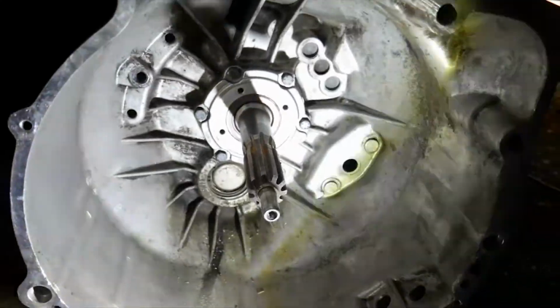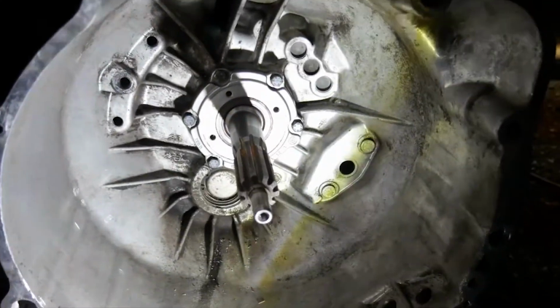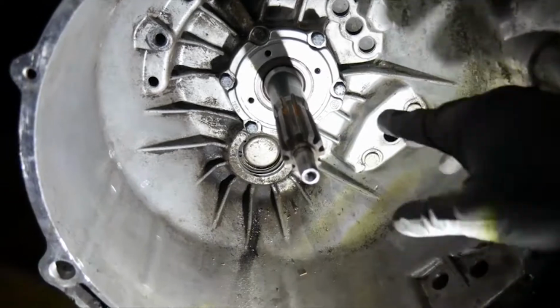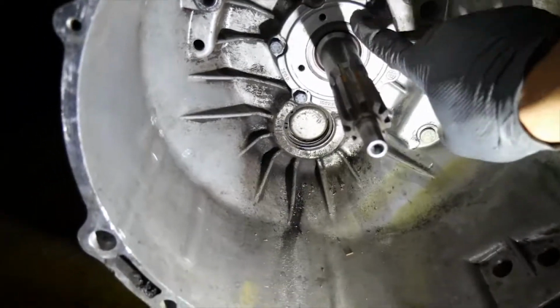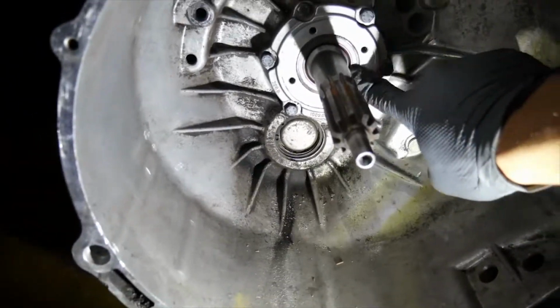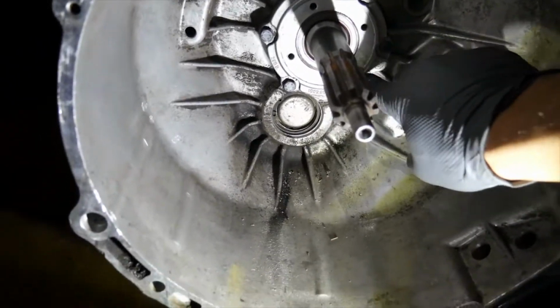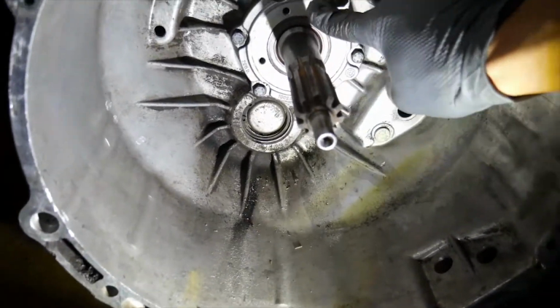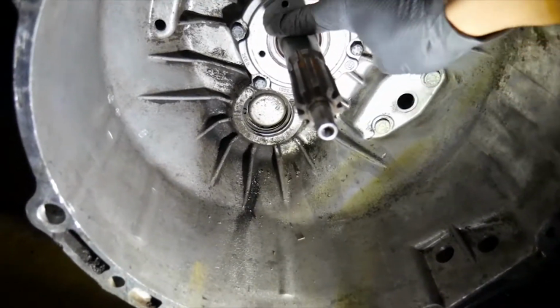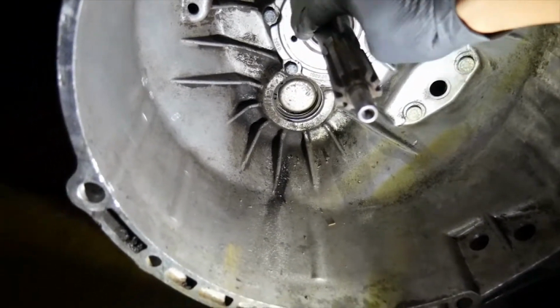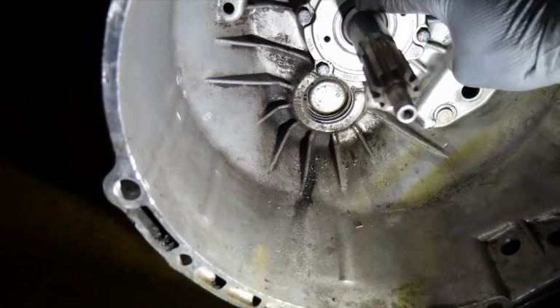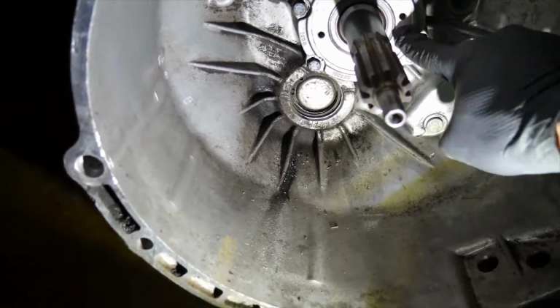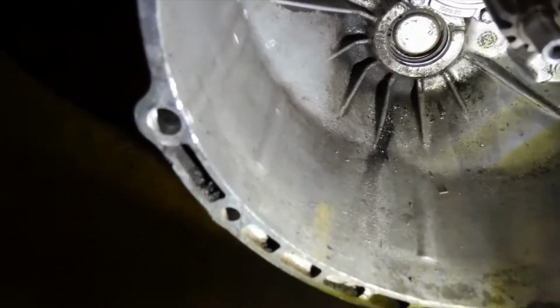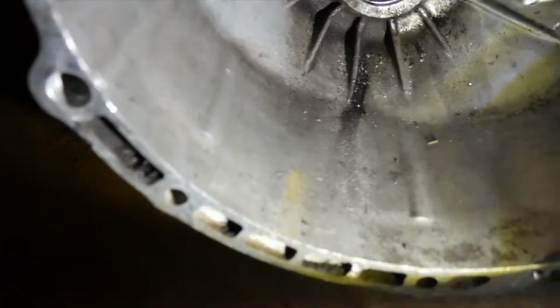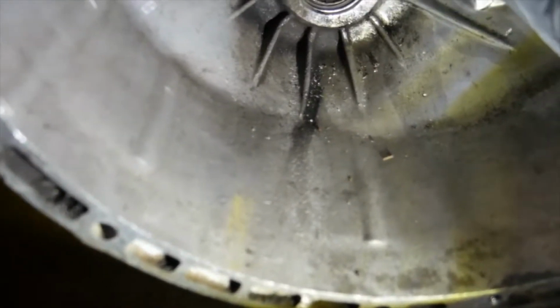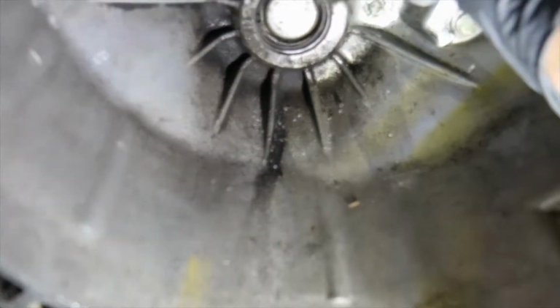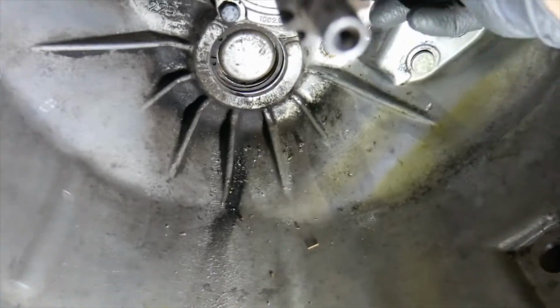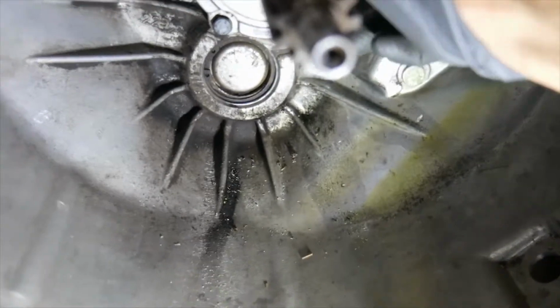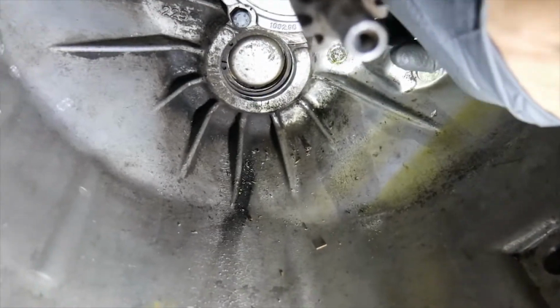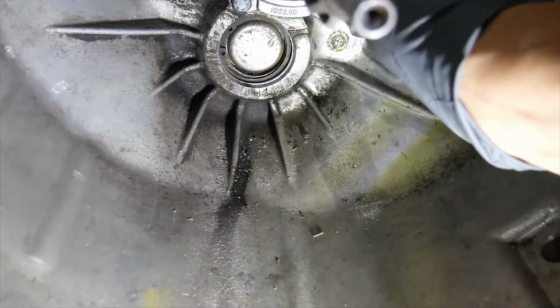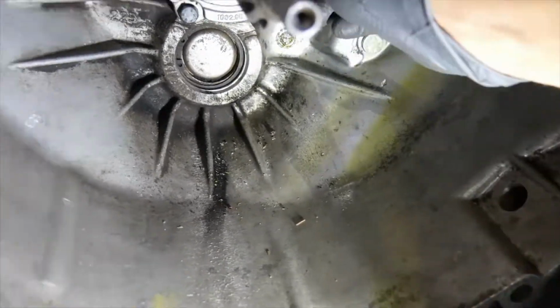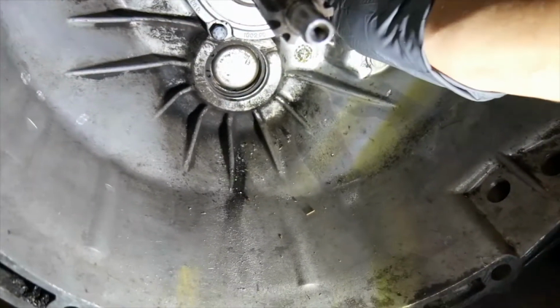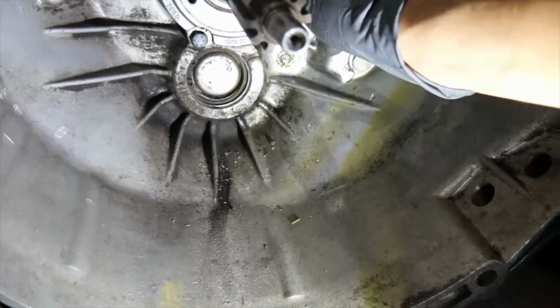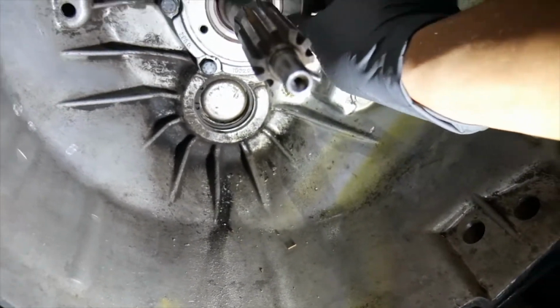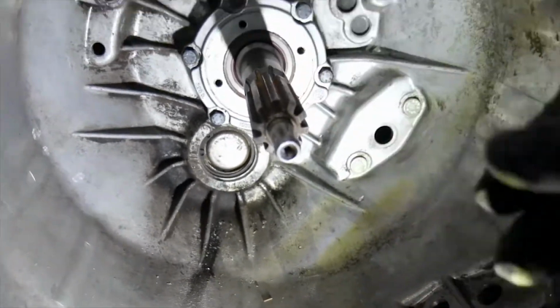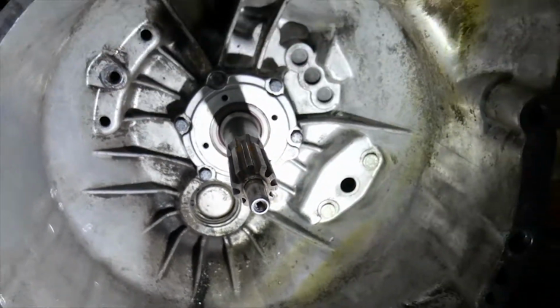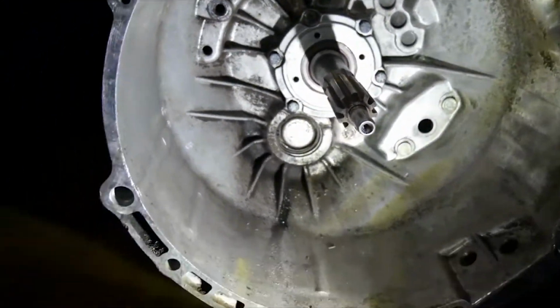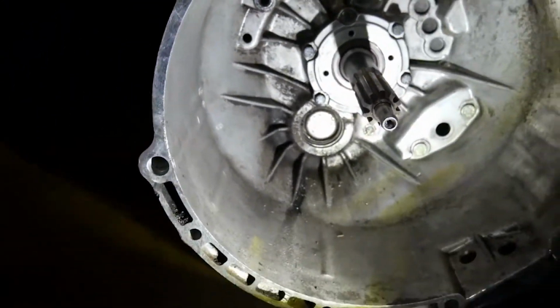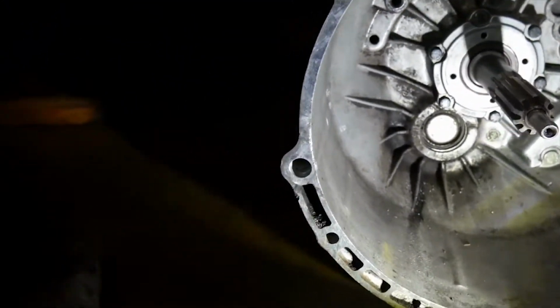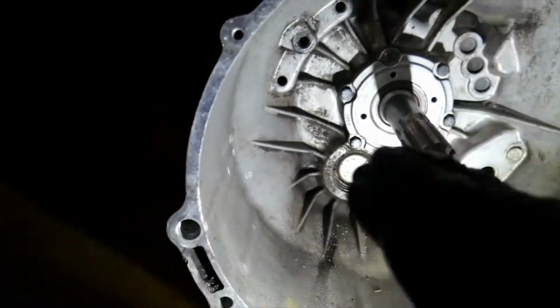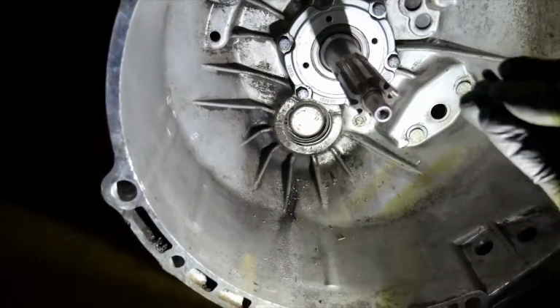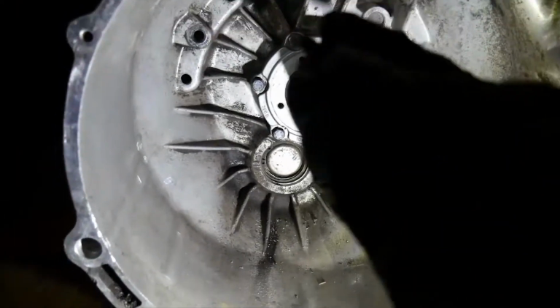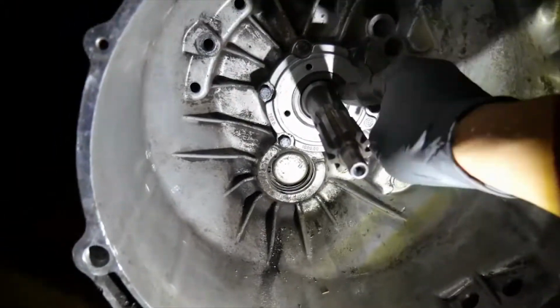Looks good — nice and flush. Yeah, nice and flush for the most part. So I'm going to go ahead and put some thread sealer on these screws — four screws here.